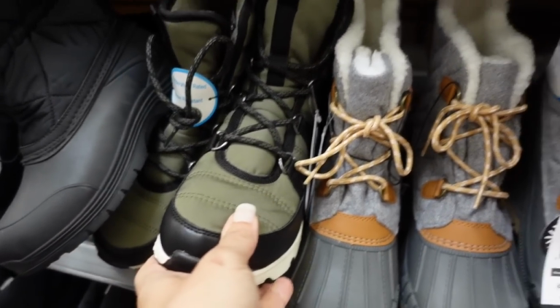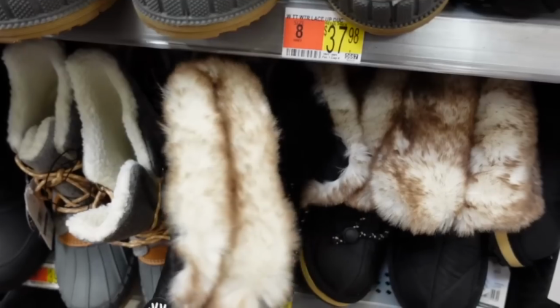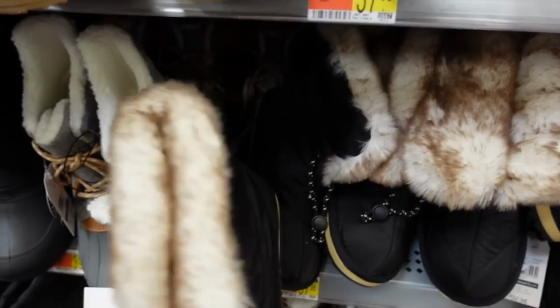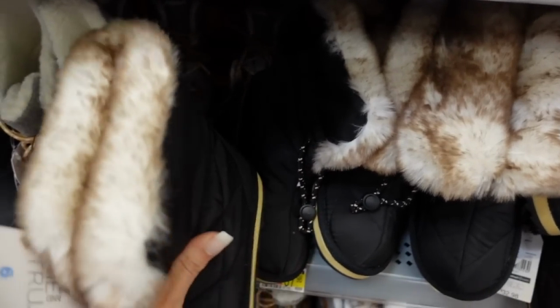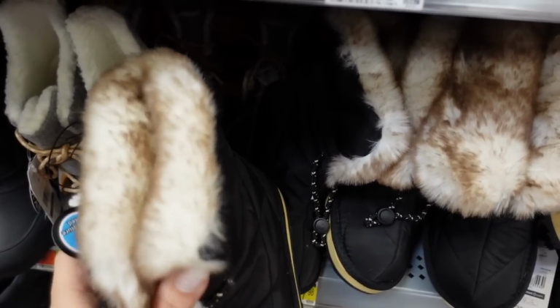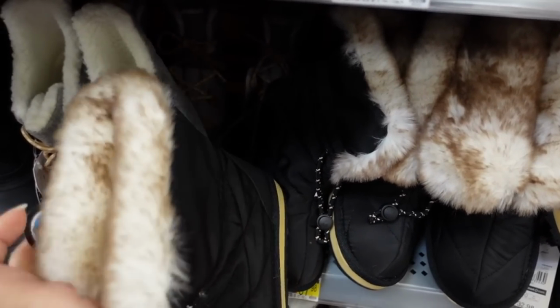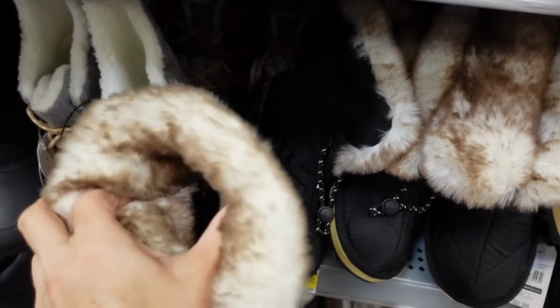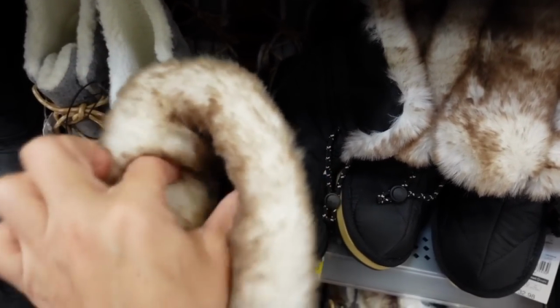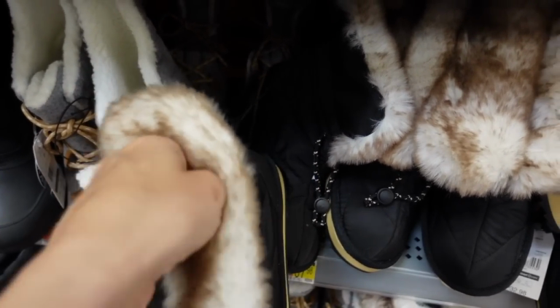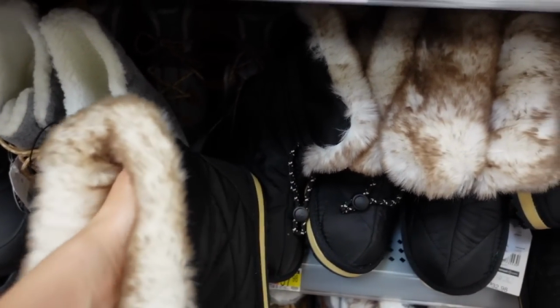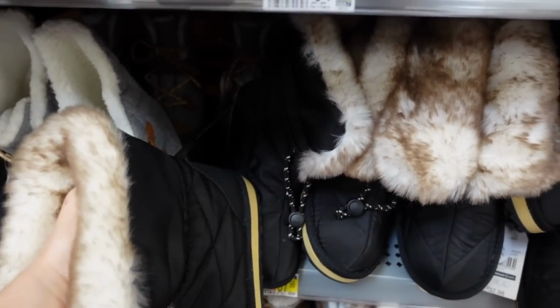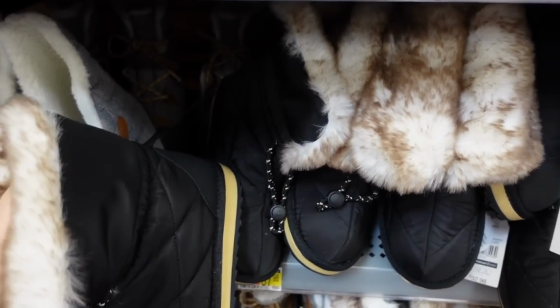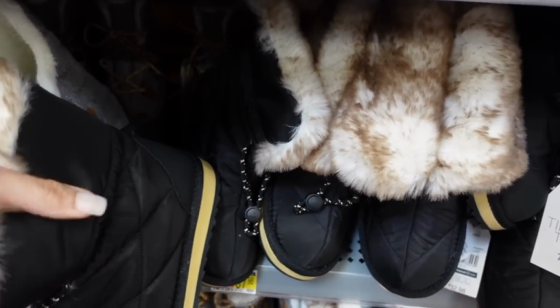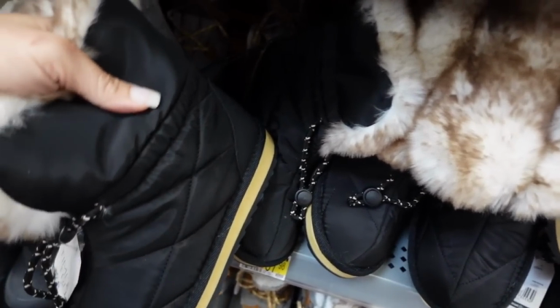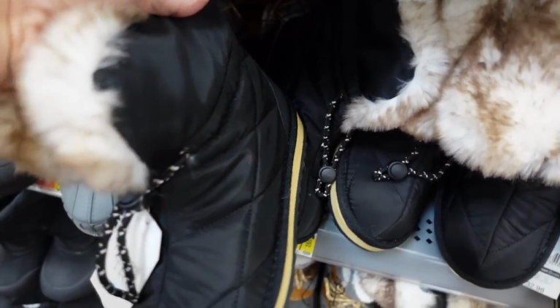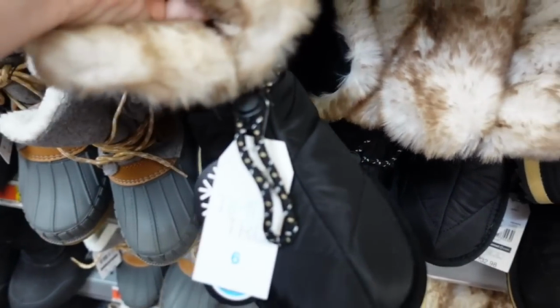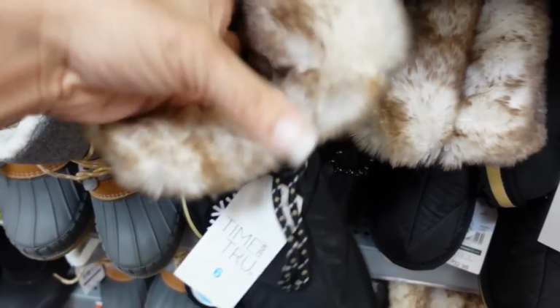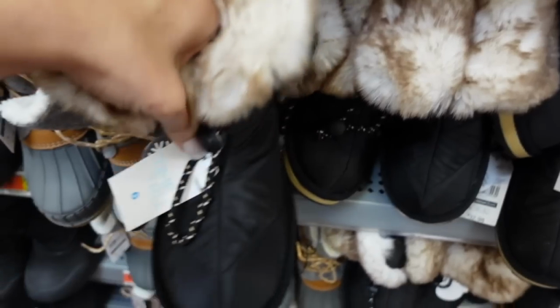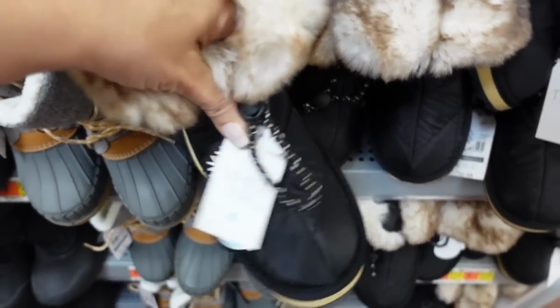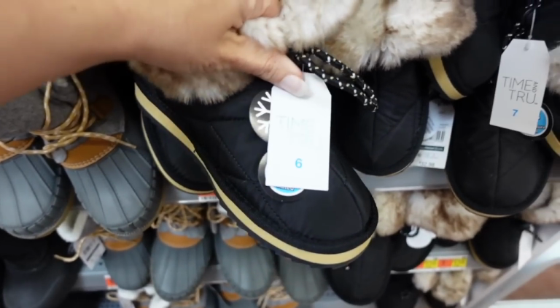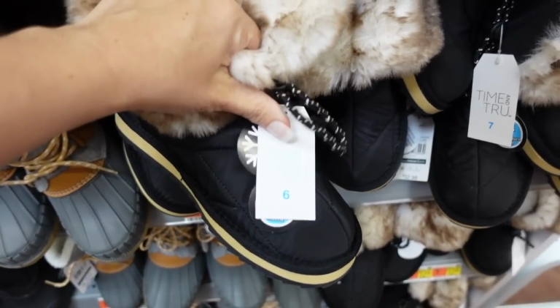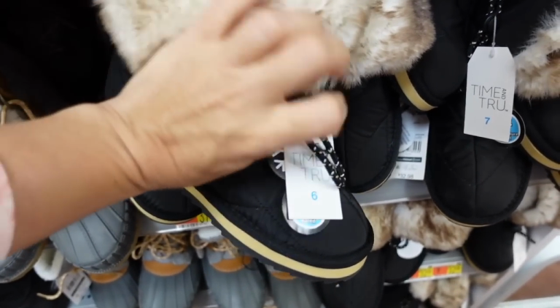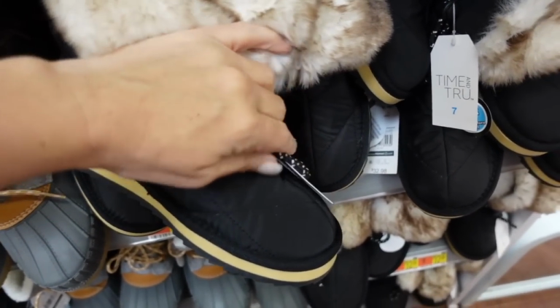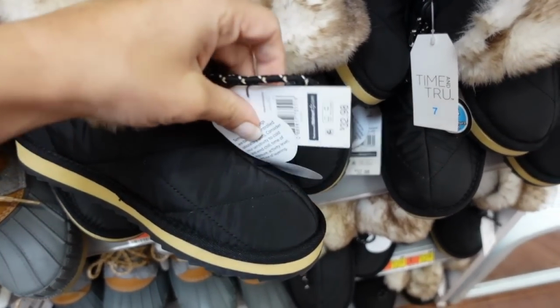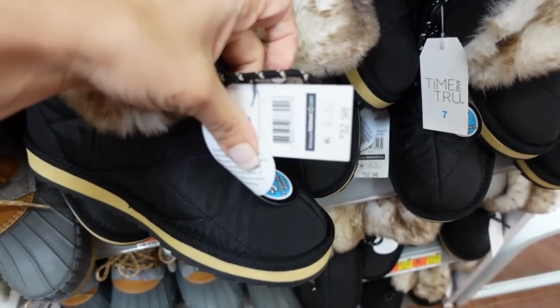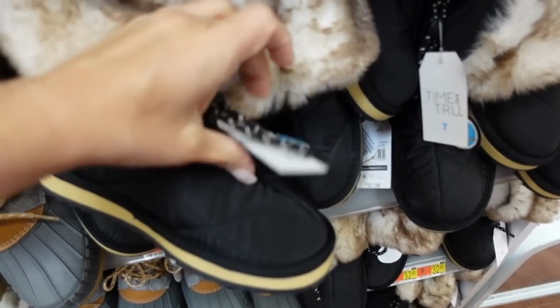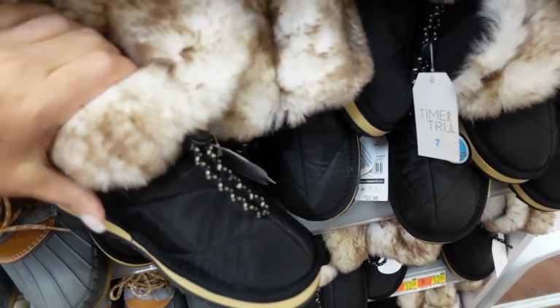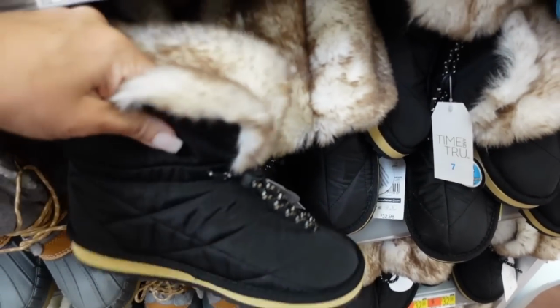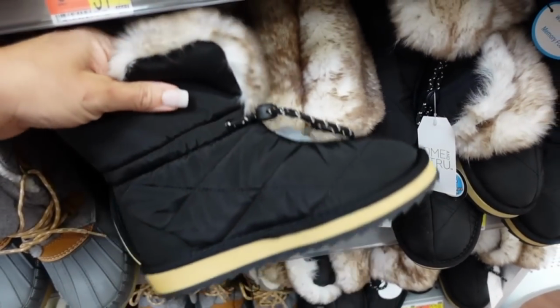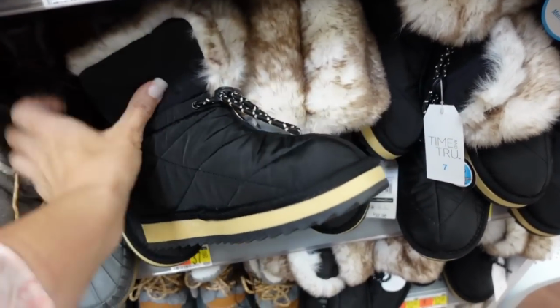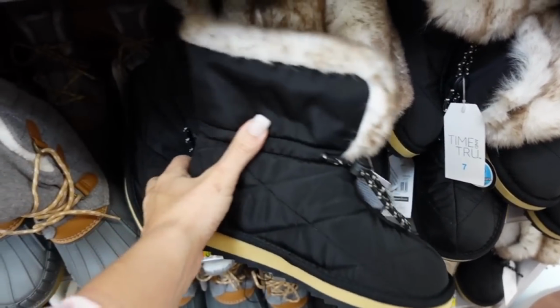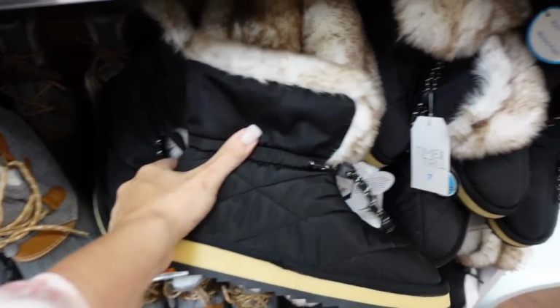Here's a little fur-trimmed nylon boot. These are super soft, quilted, with a toggle on the front. From Time and True, they're $32.98.